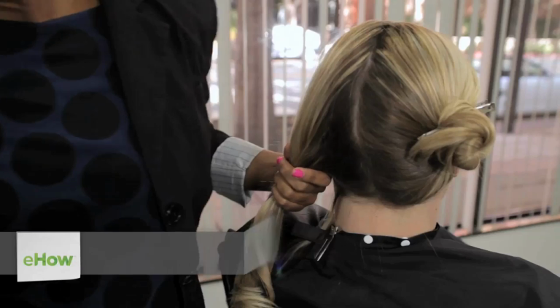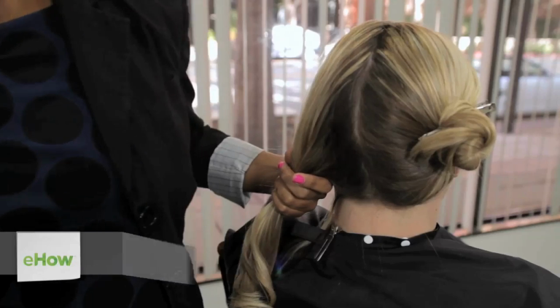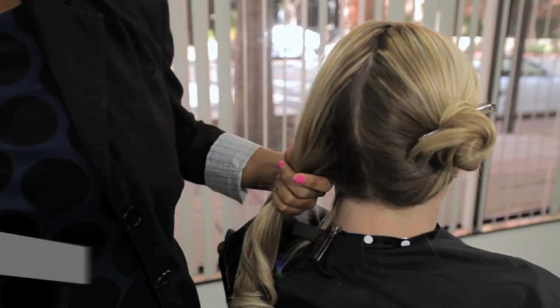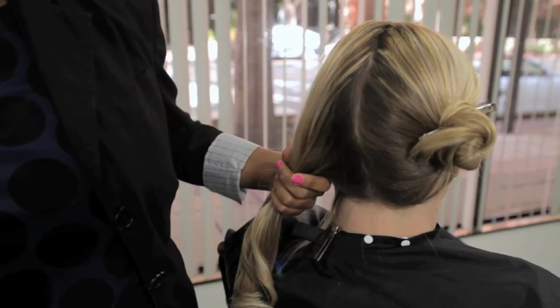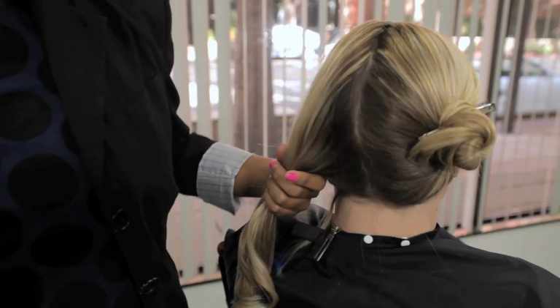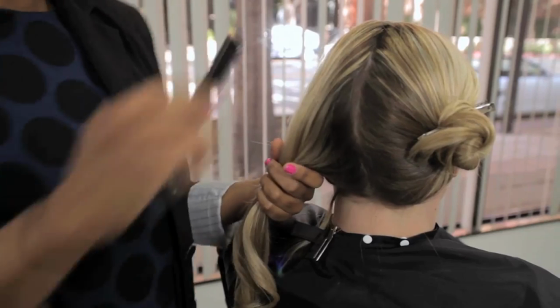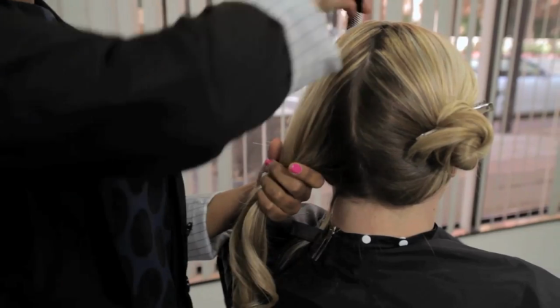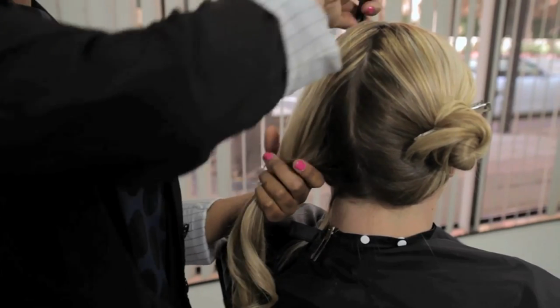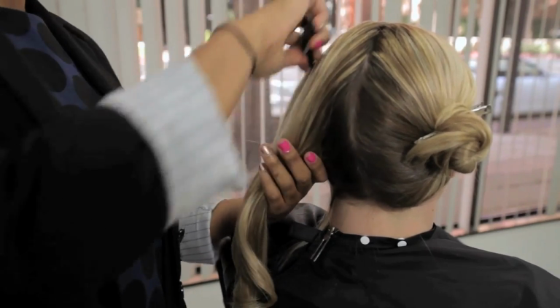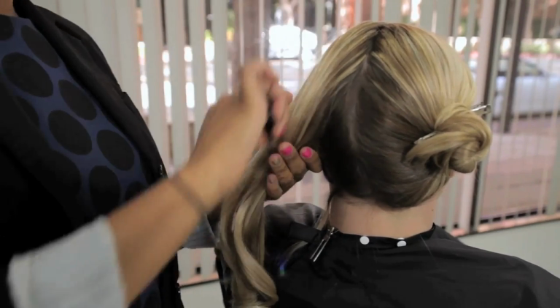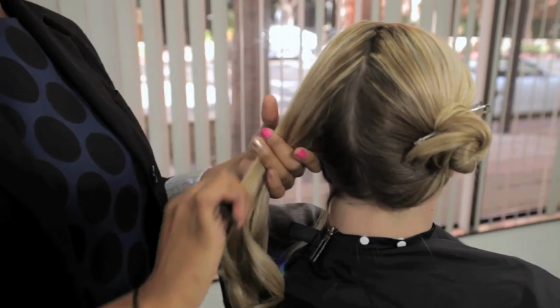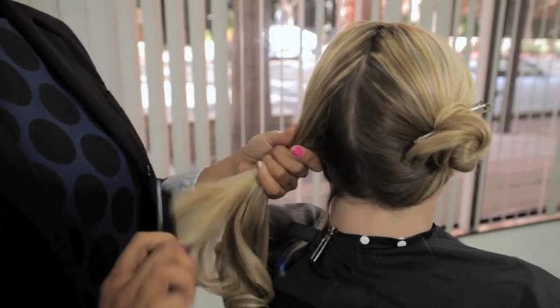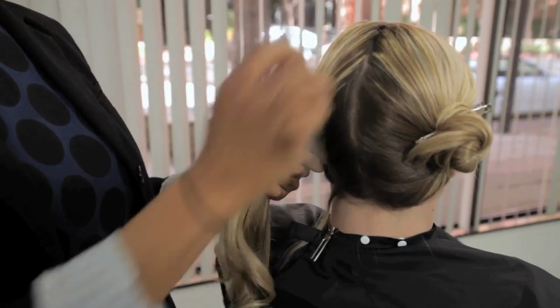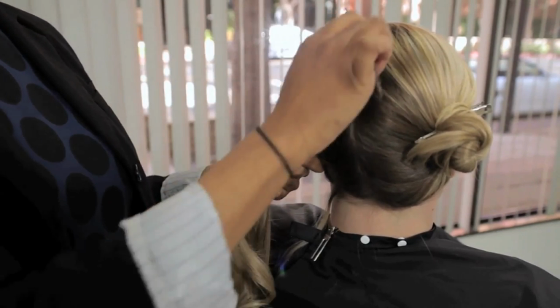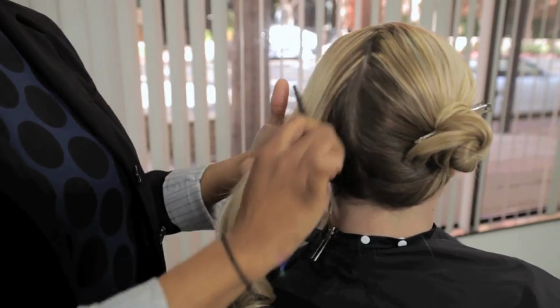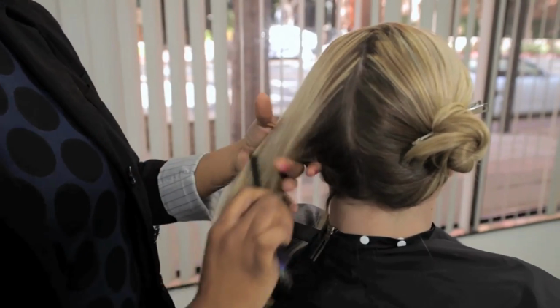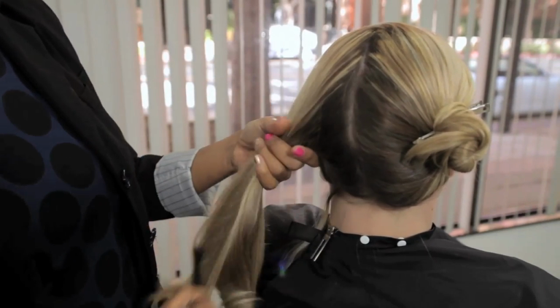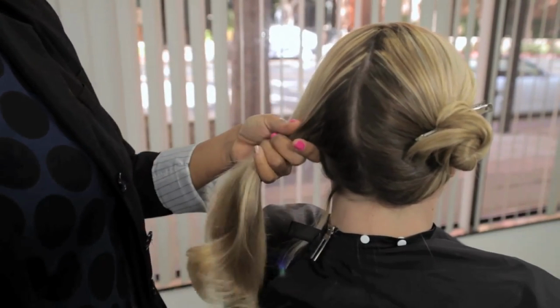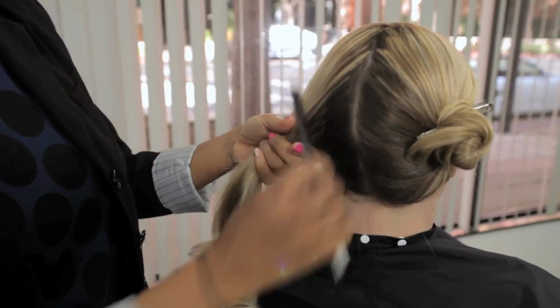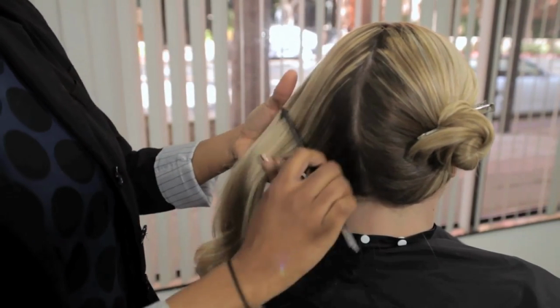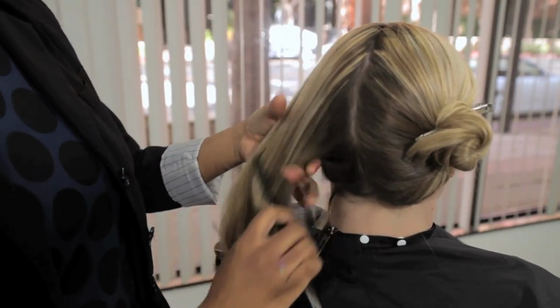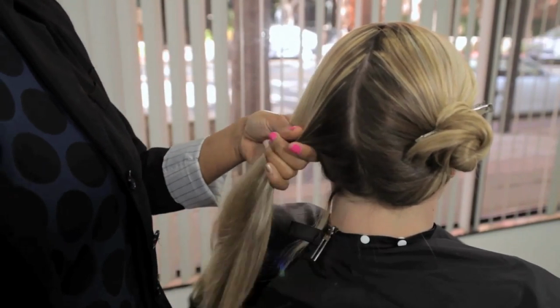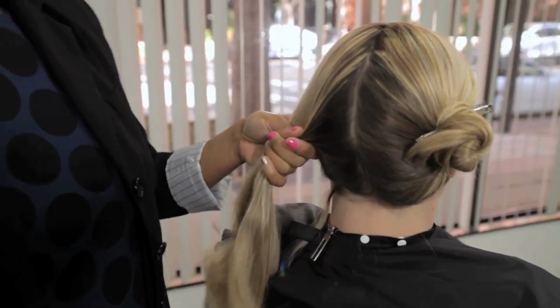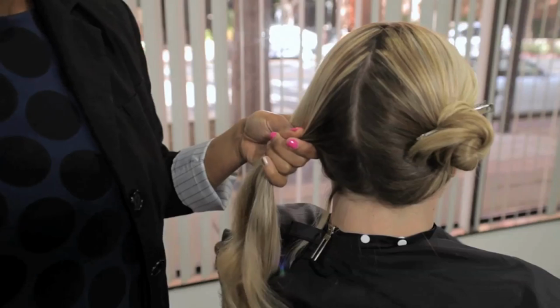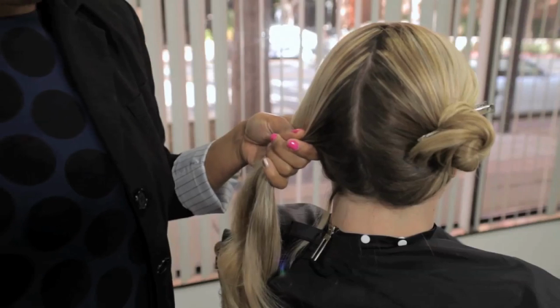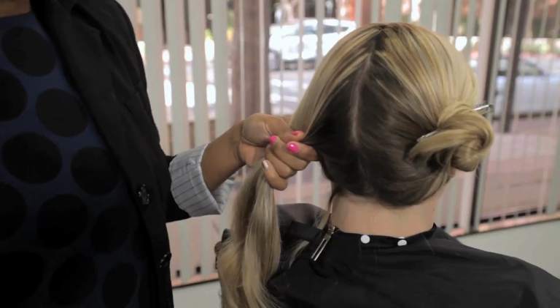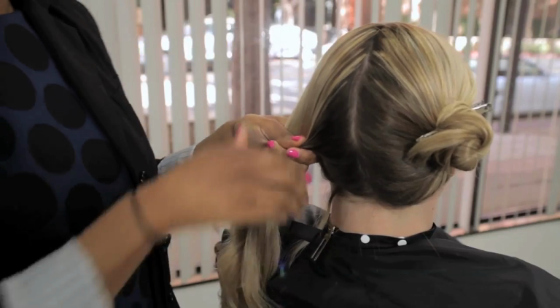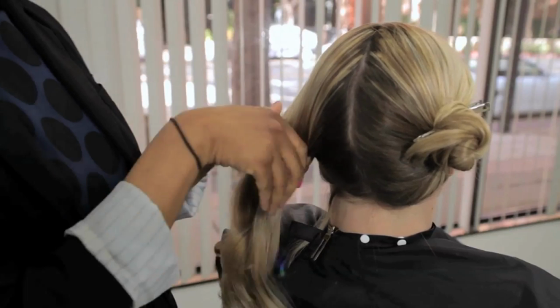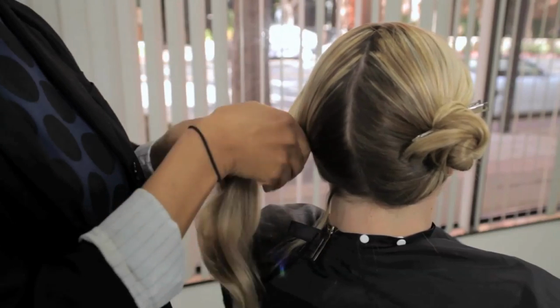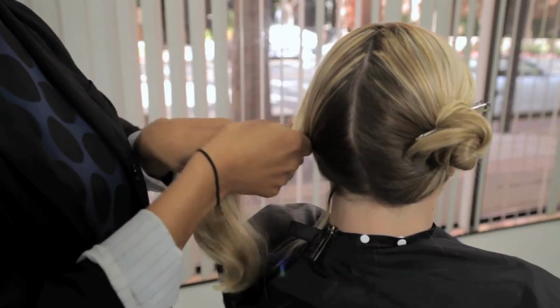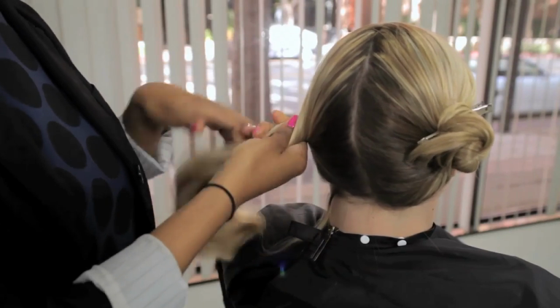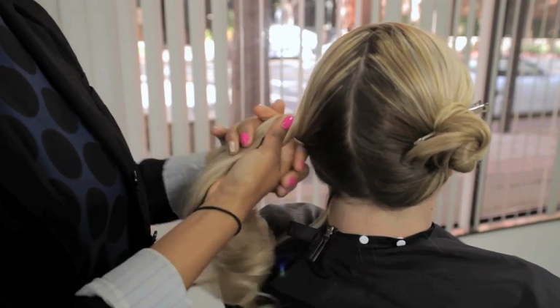What you can do is split your hair into two sections. Depending on how thick your hair is you may need to add more sections, but we're going to start off with just two.